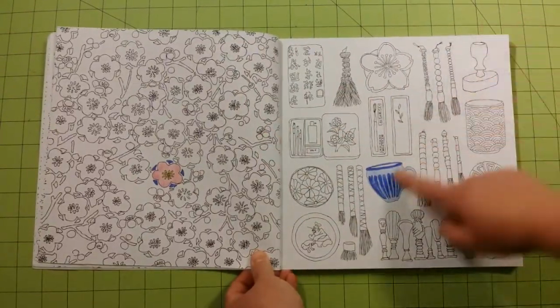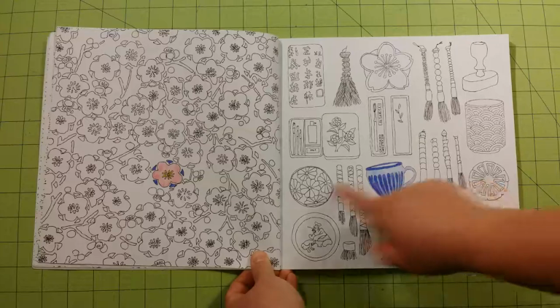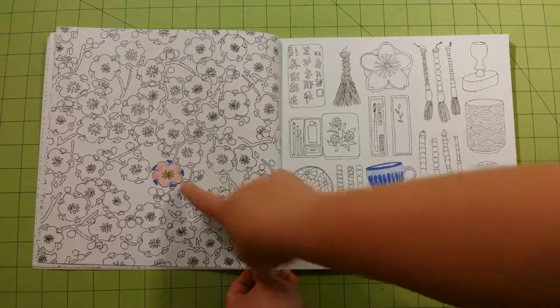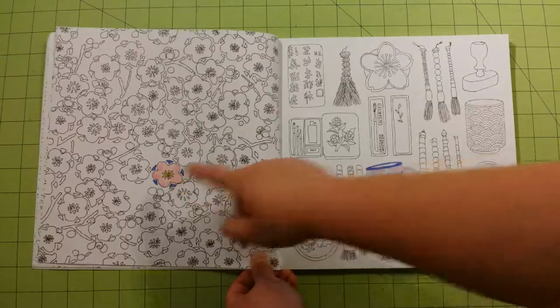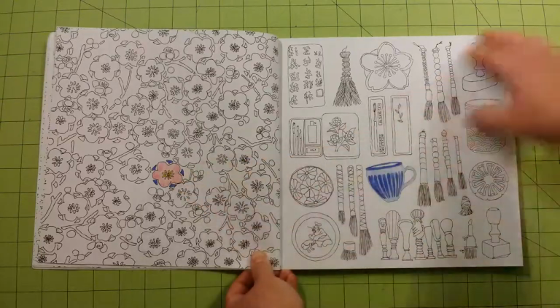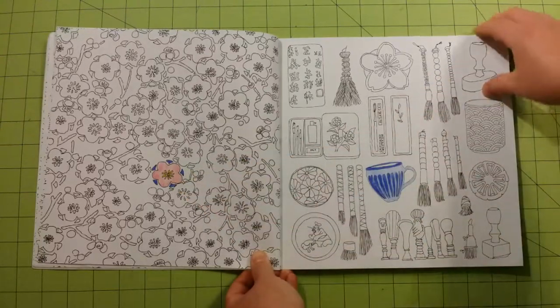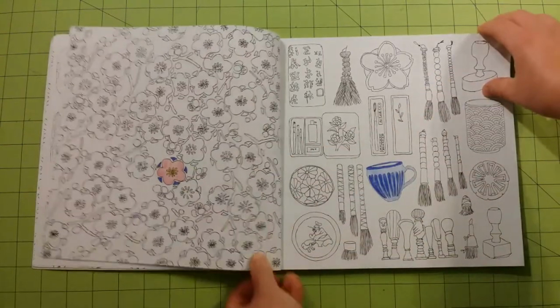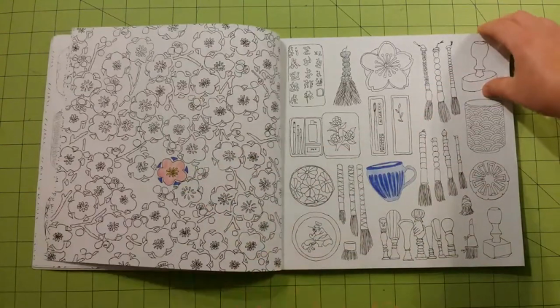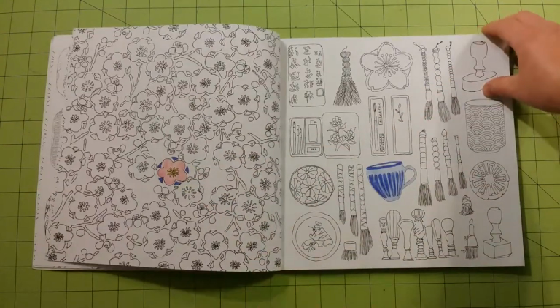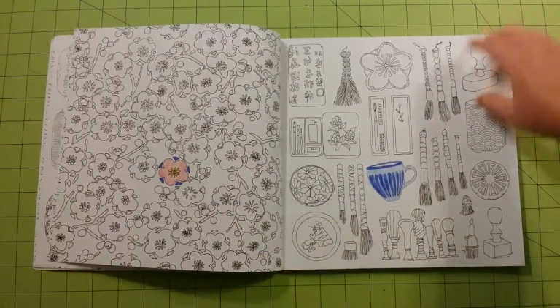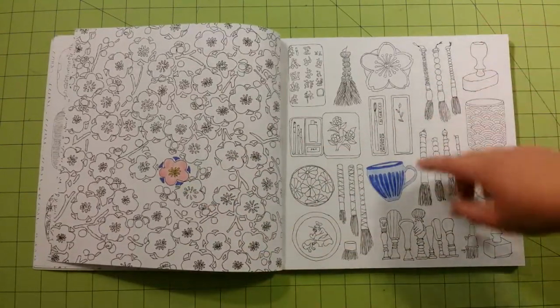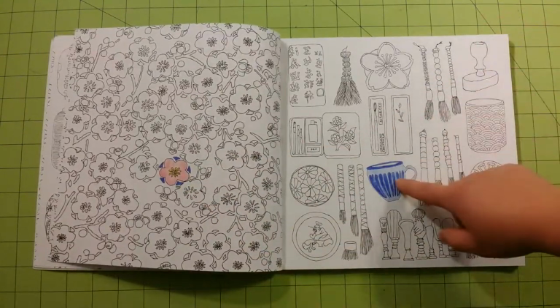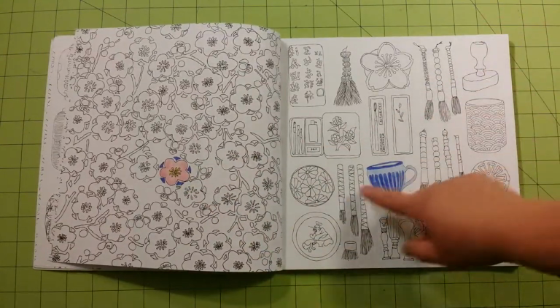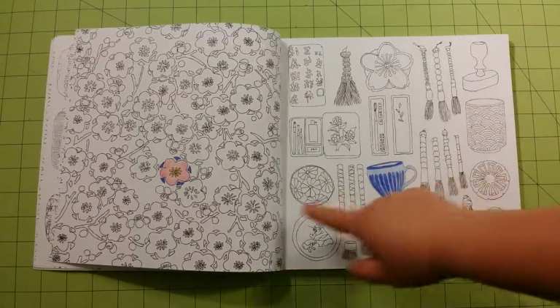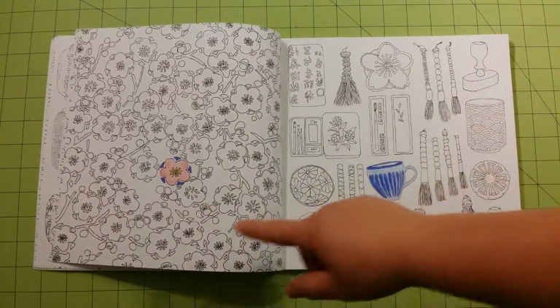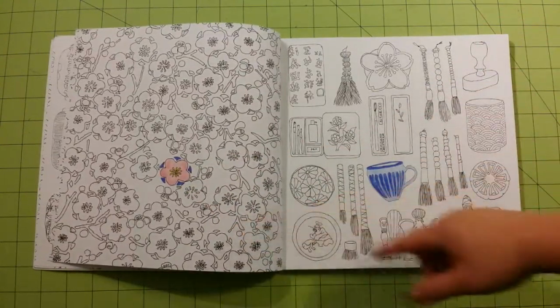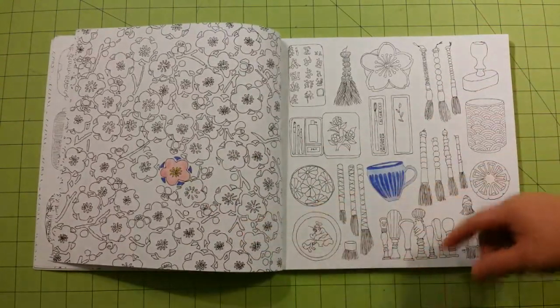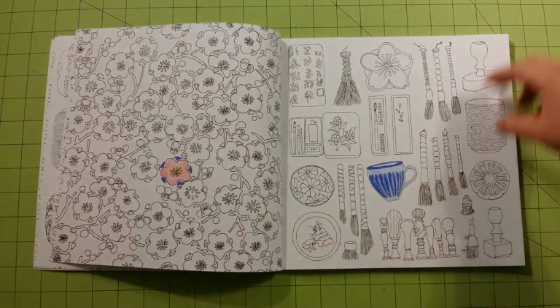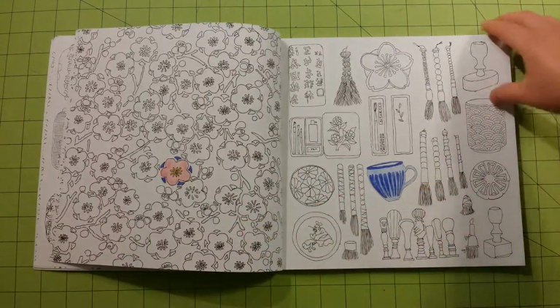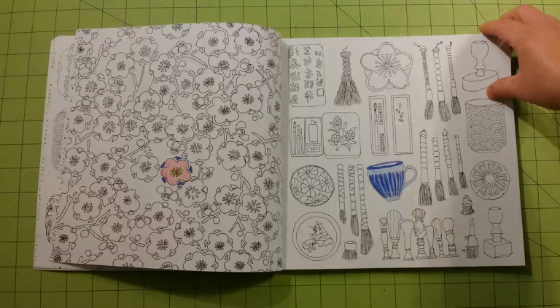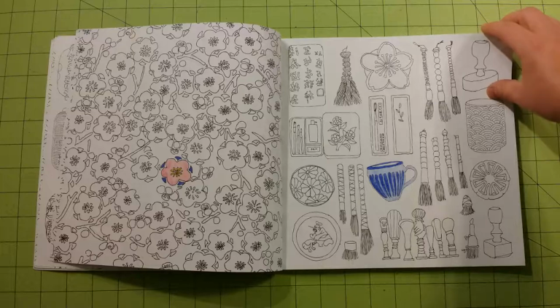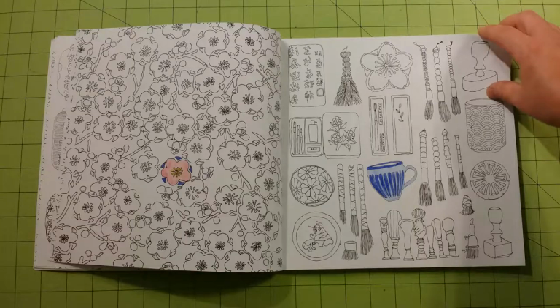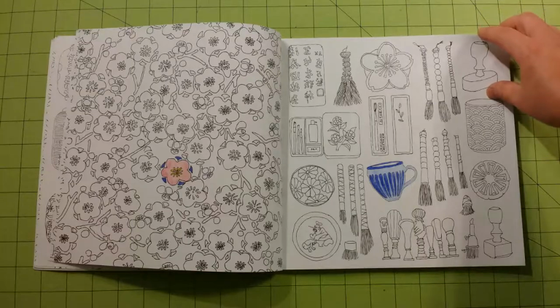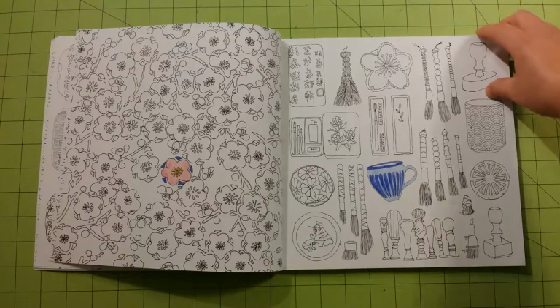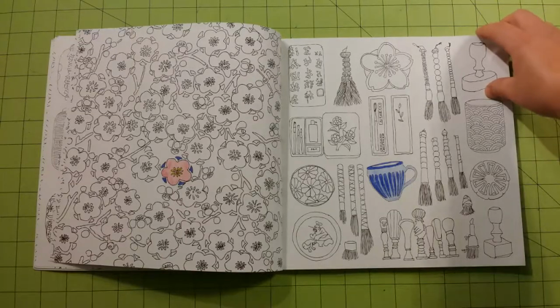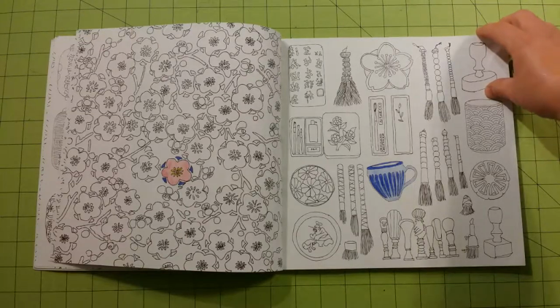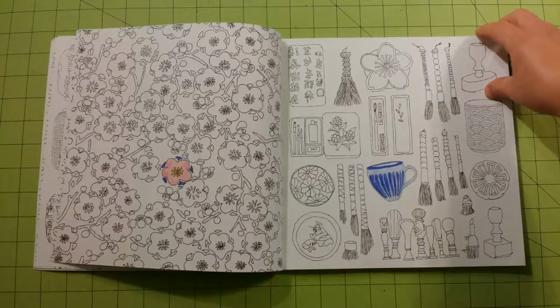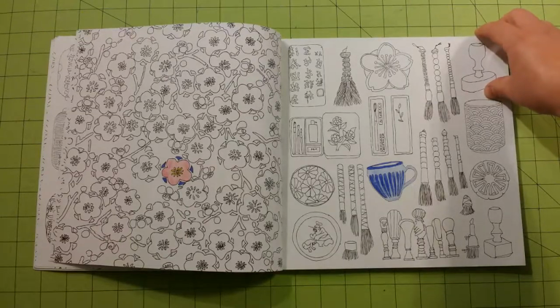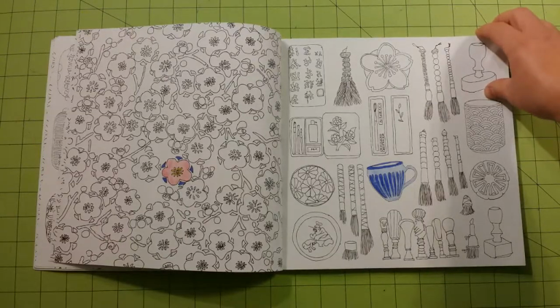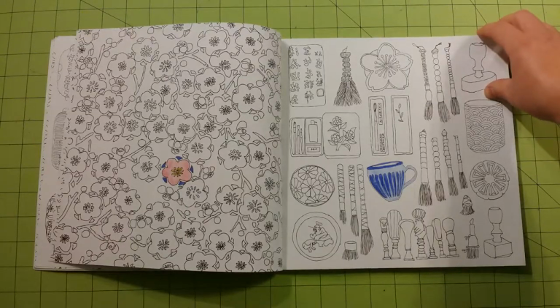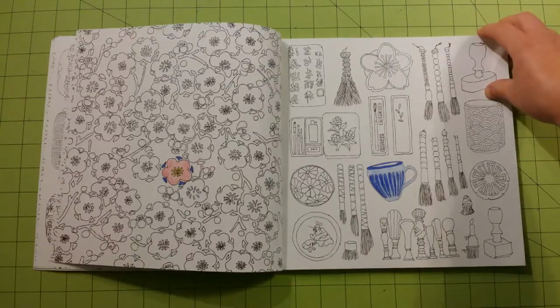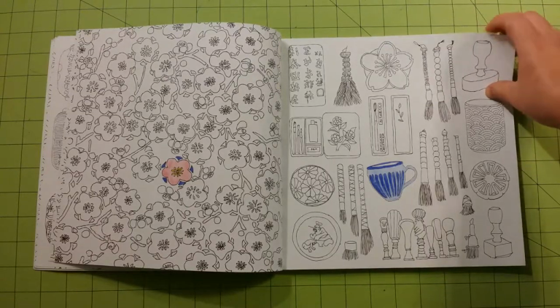These are colored pencils, and these were not done by me. They were done by a younger child in the household.